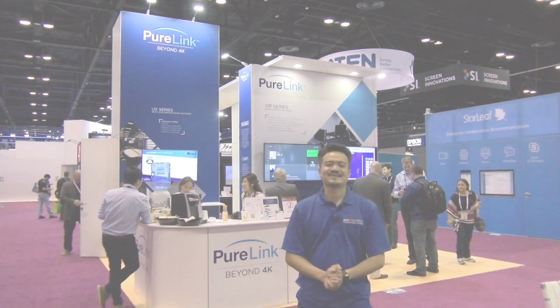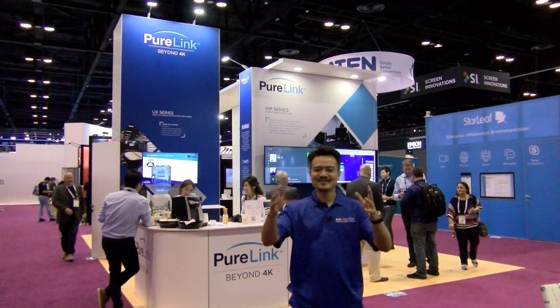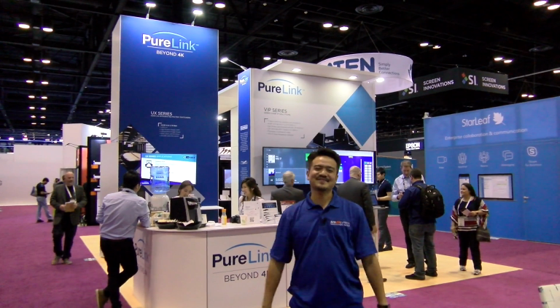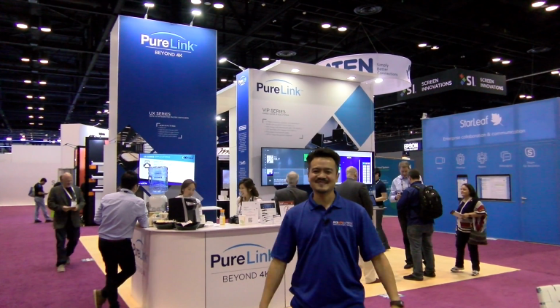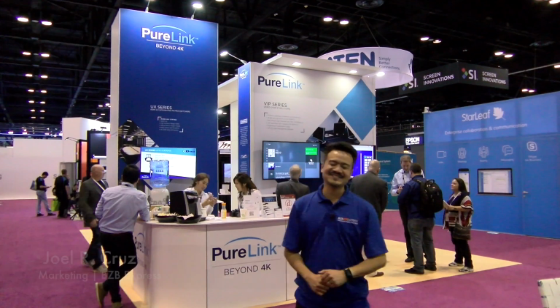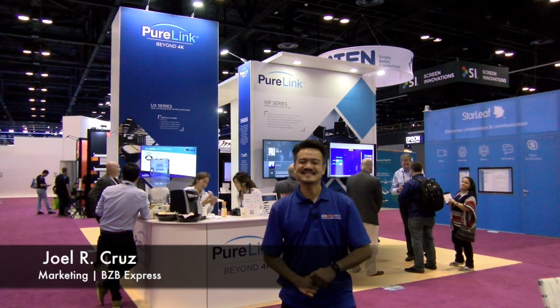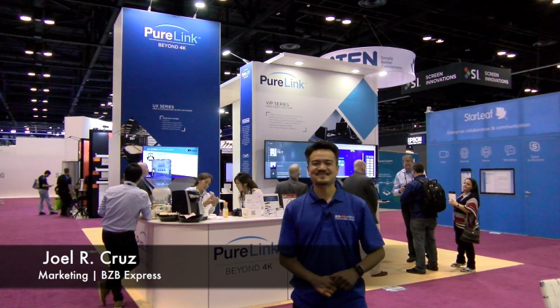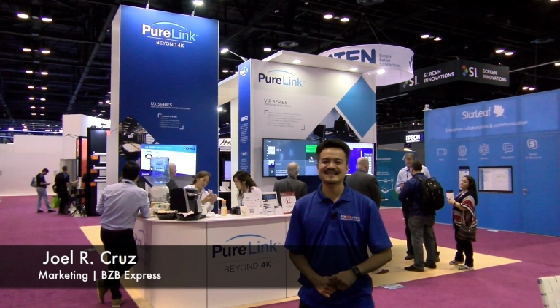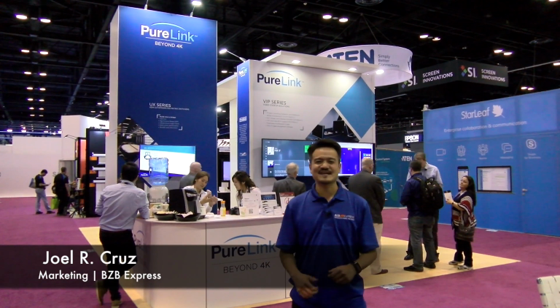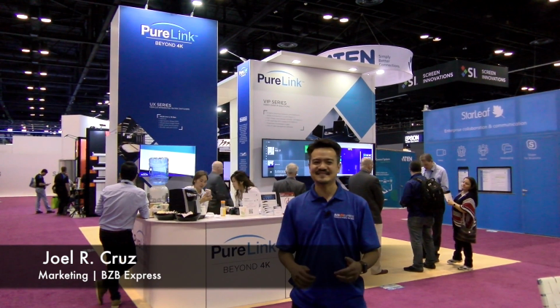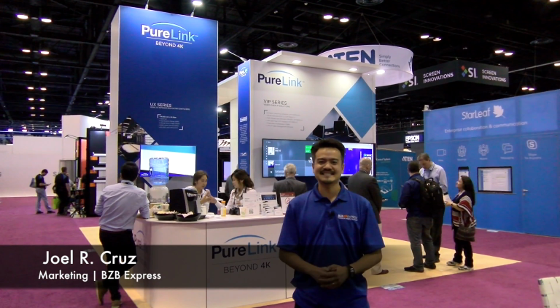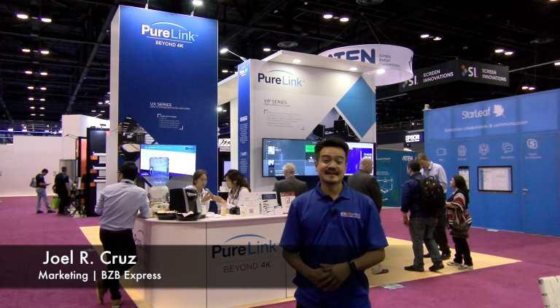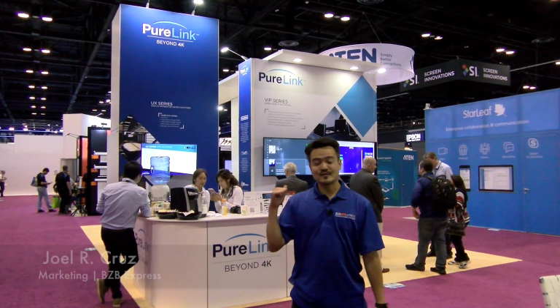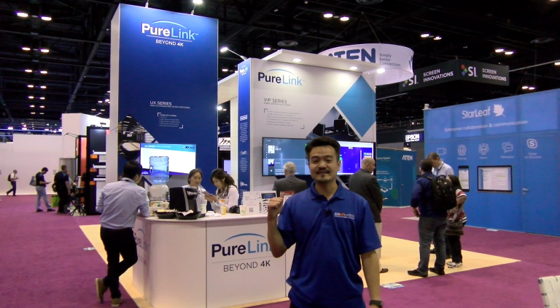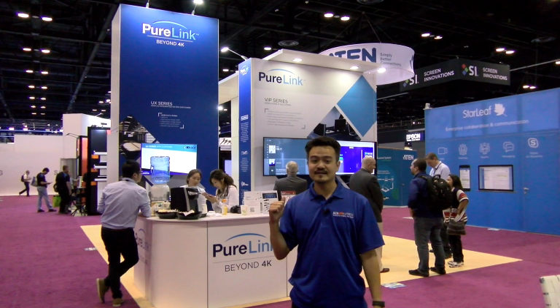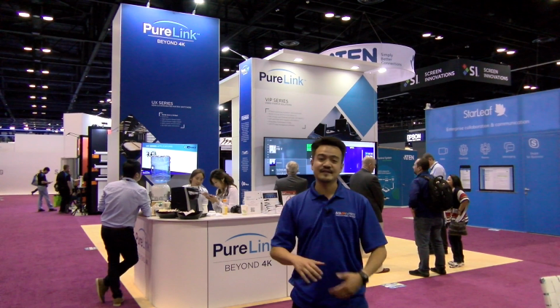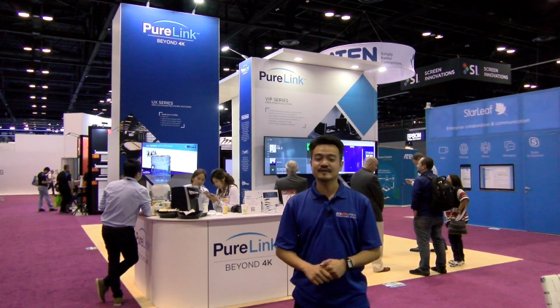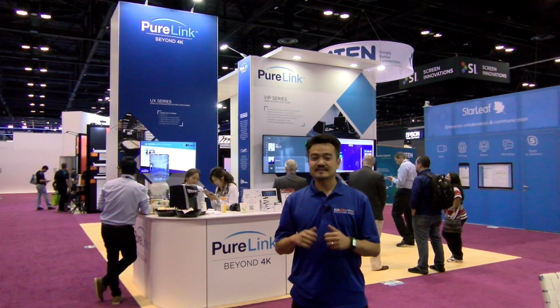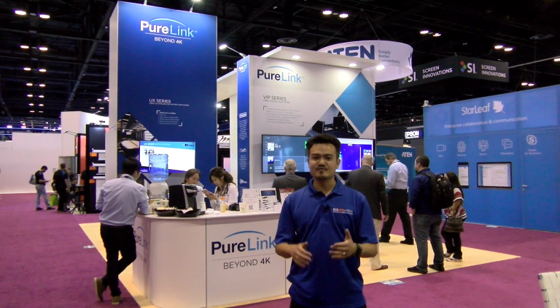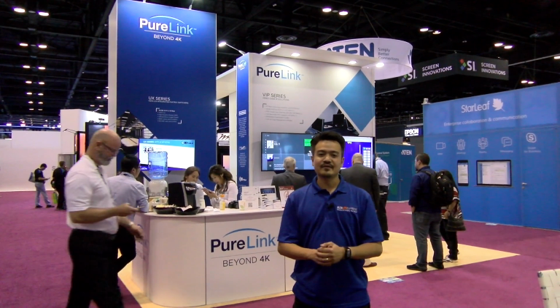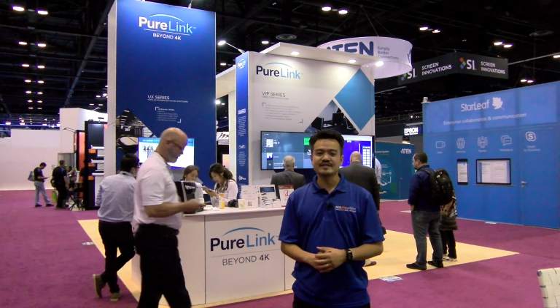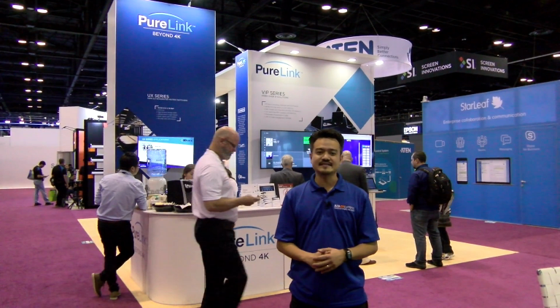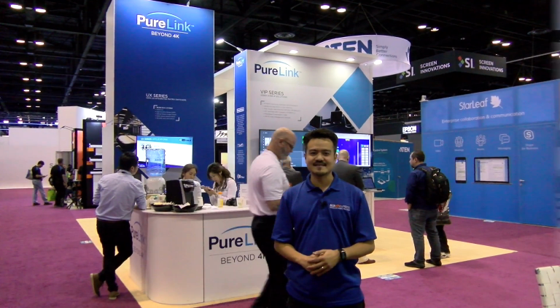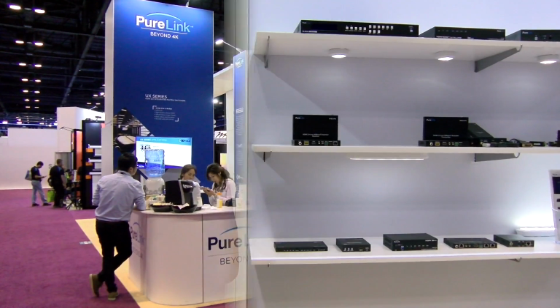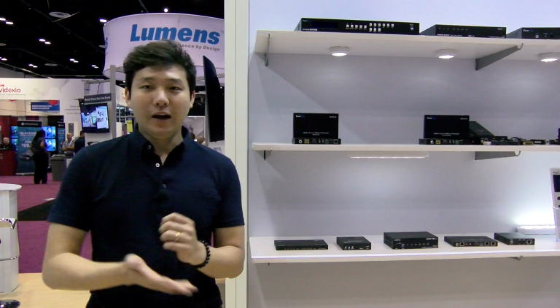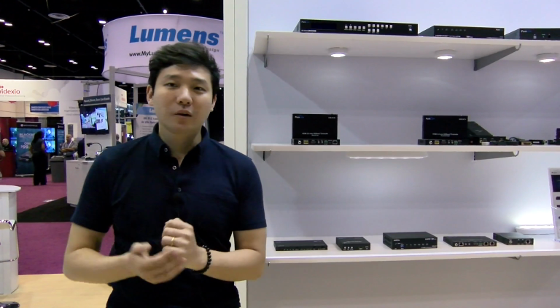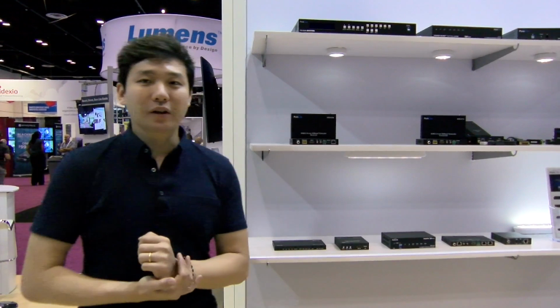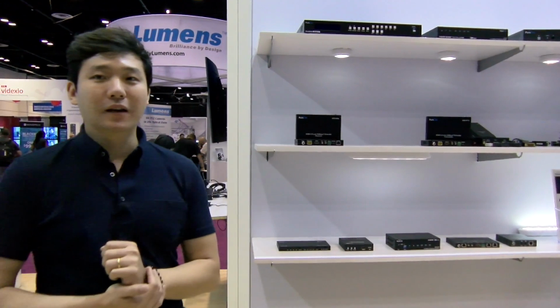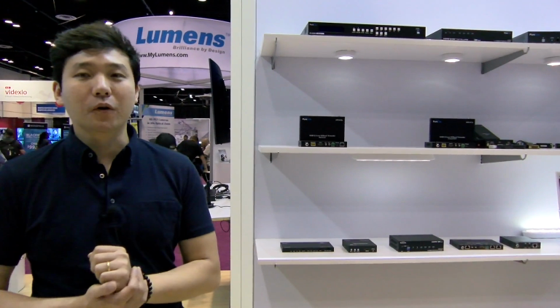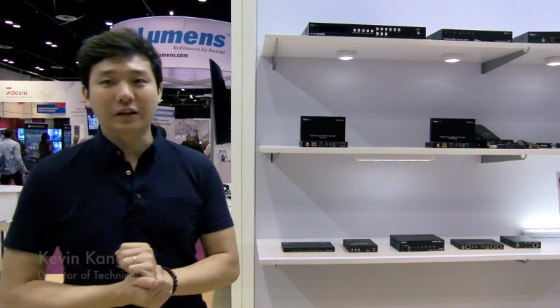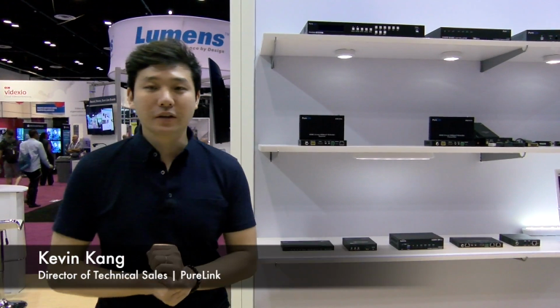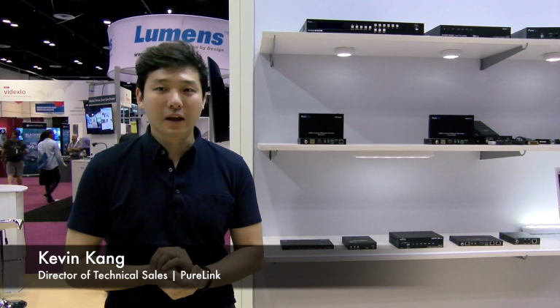Hello, viewers of the world! Joel from BZB Express here at Infocom 2017. We're right in front of the PureLink booth to learn about their new HDBaseT extenders. Welcome to PureLink at Infocom 2017 in Orlando.